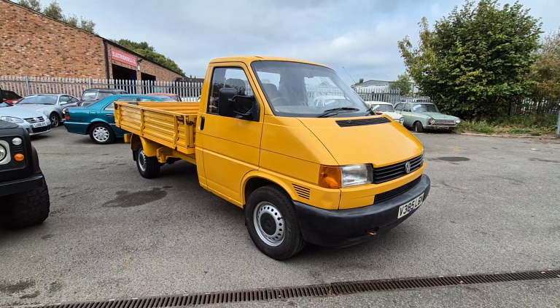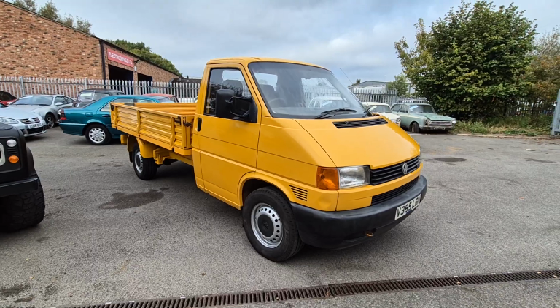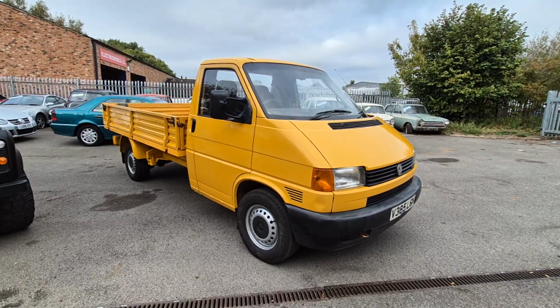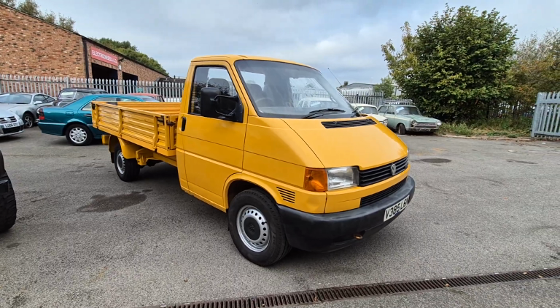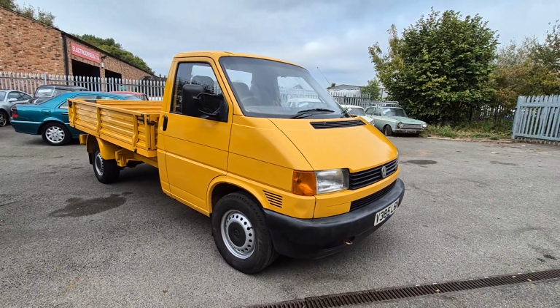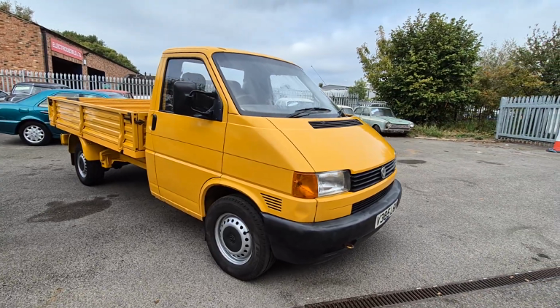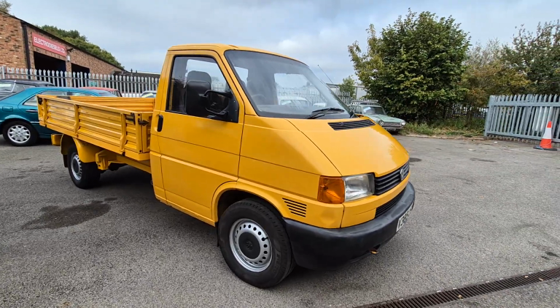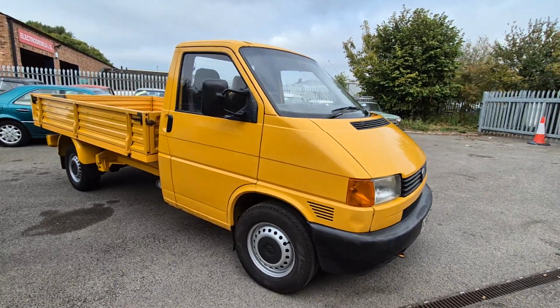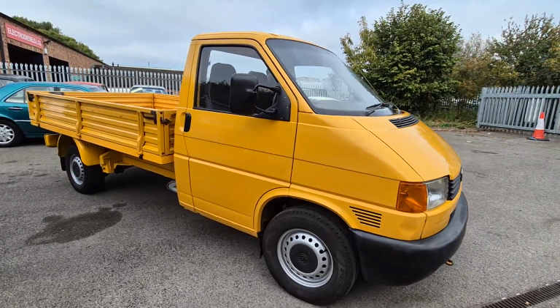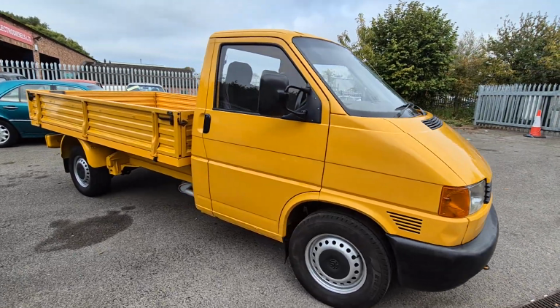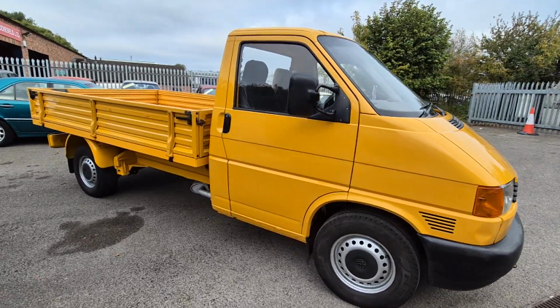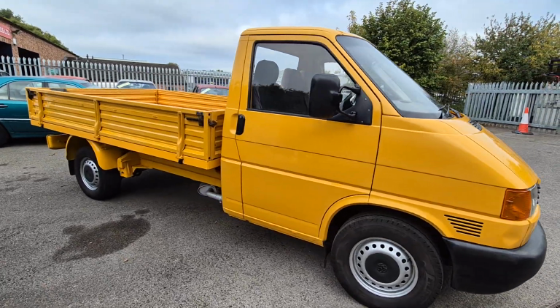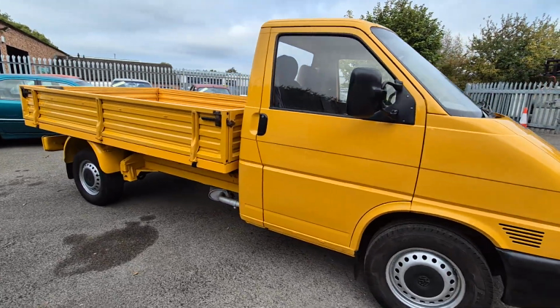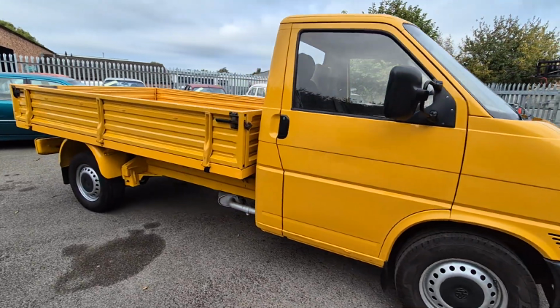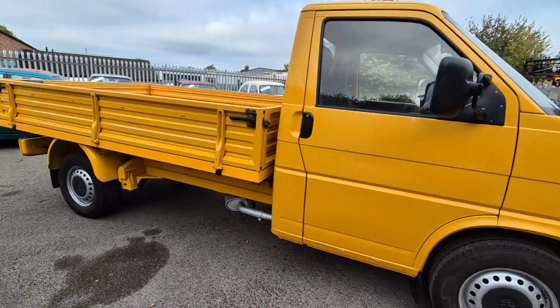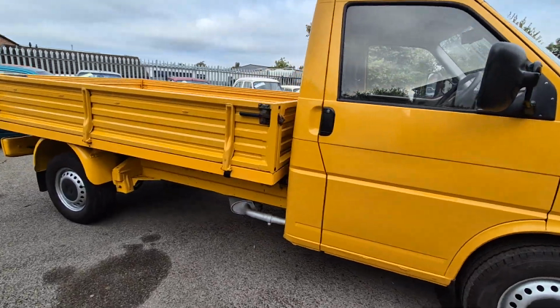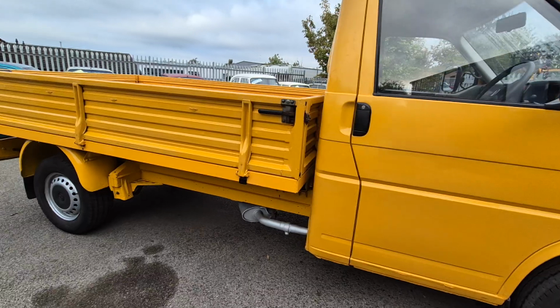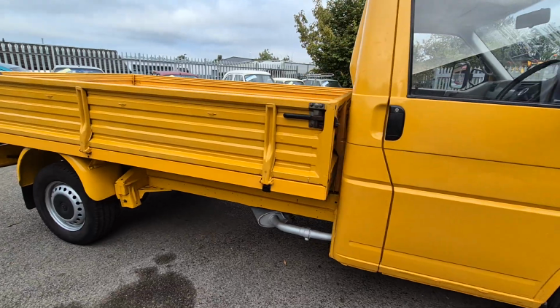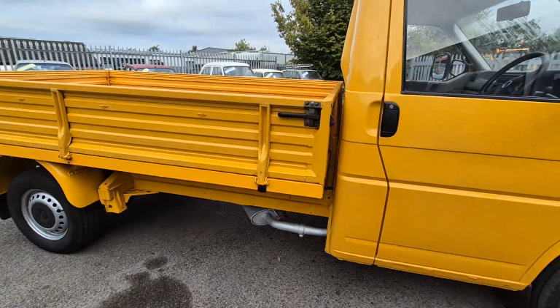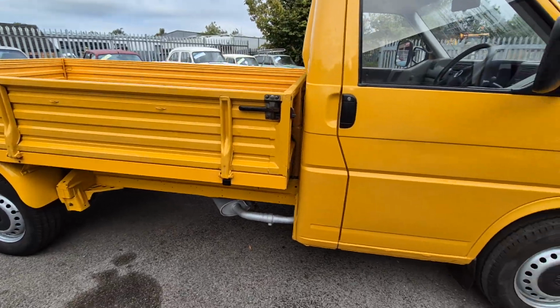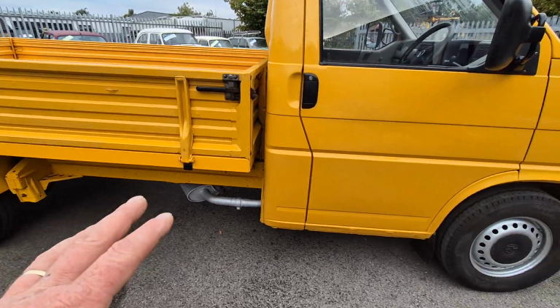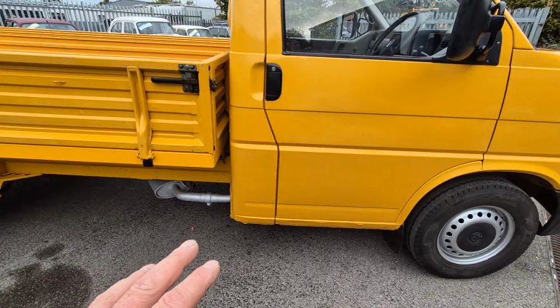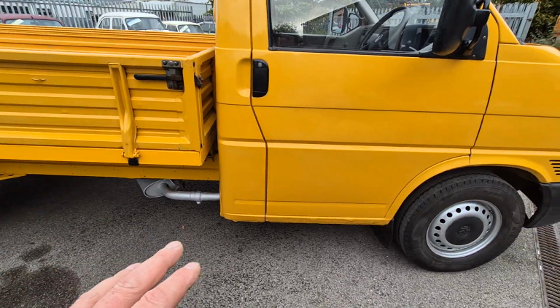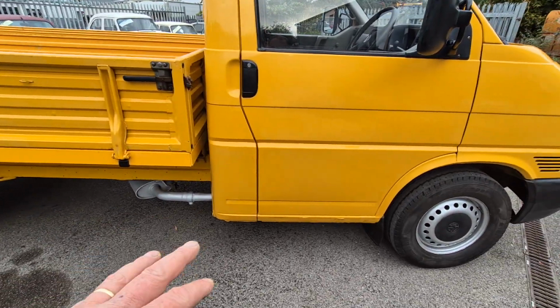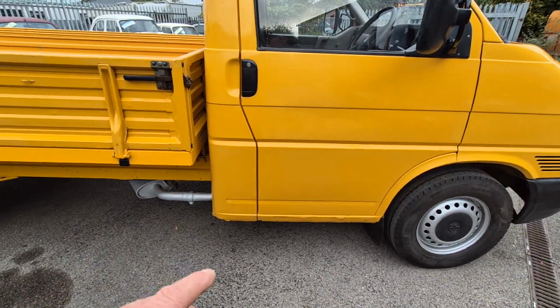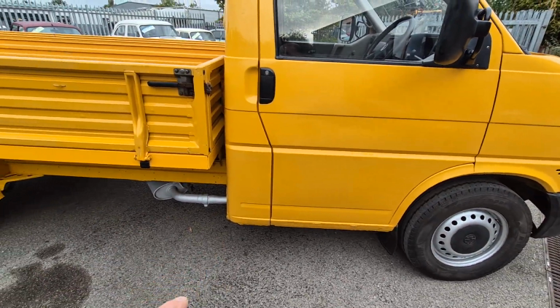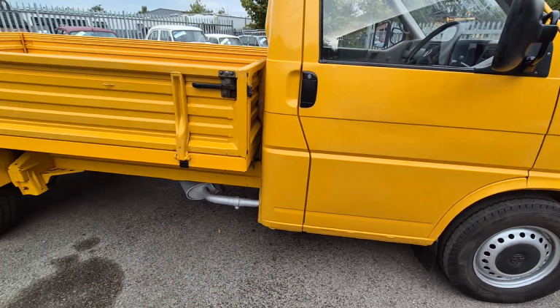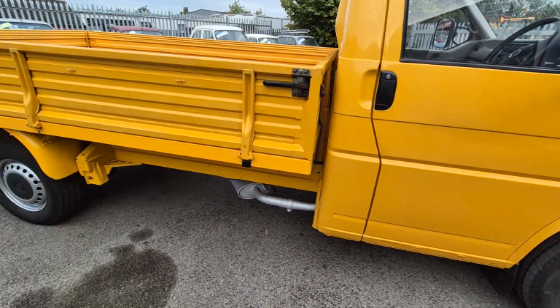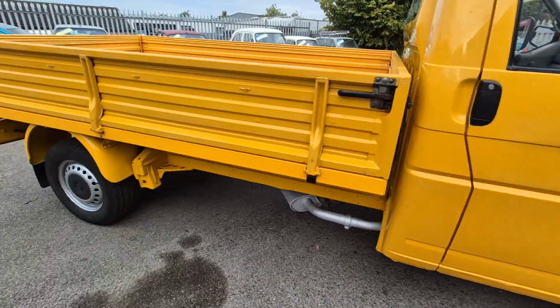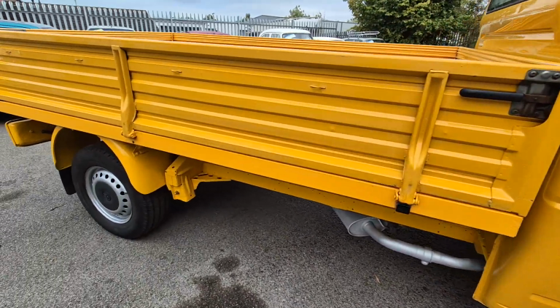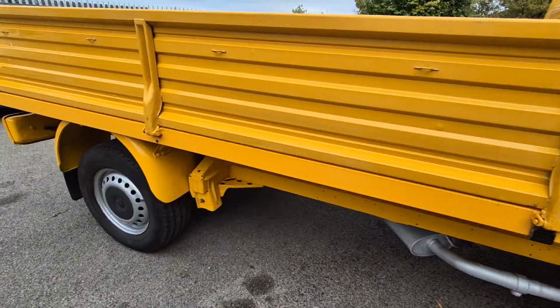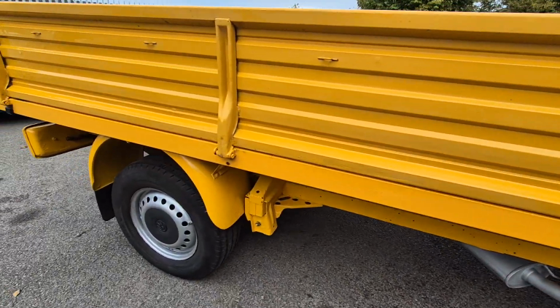Right there ladies and gentlemen, here we go. Look — VW Transporter dropside, there she is. Nice and straight. She wants a bit of paint if you want to show with her, but it's a real bright looking old truck.